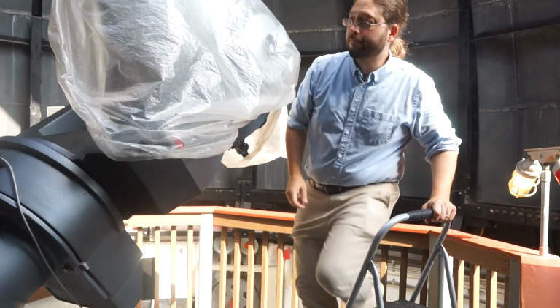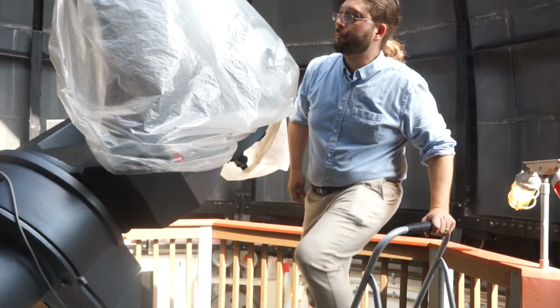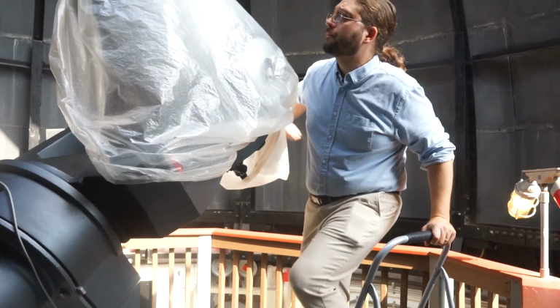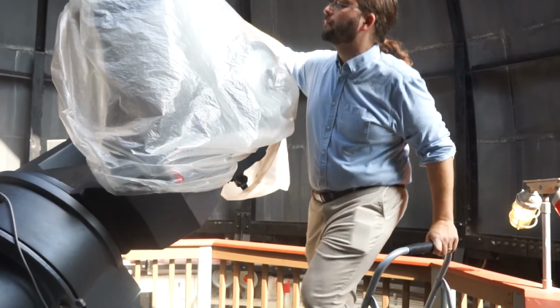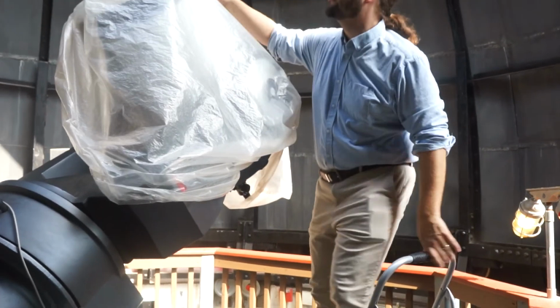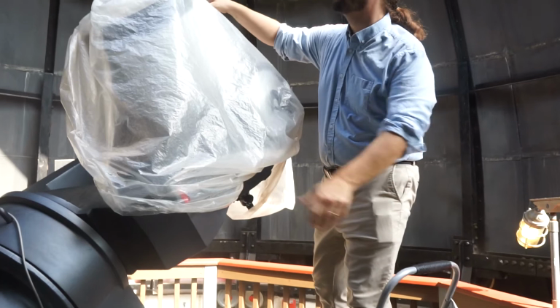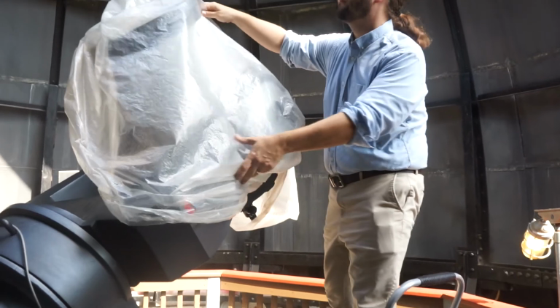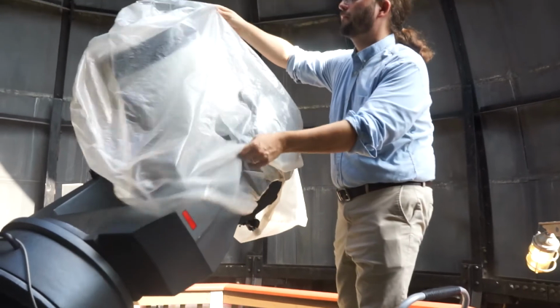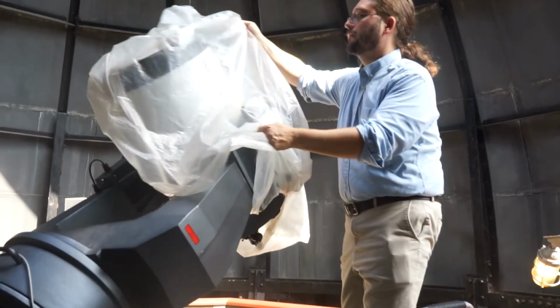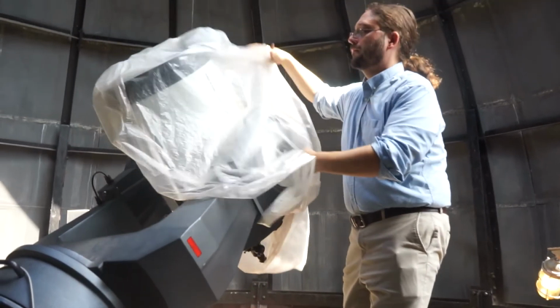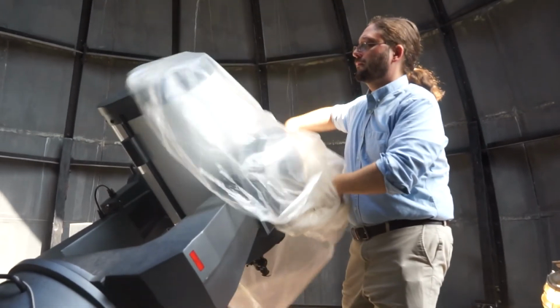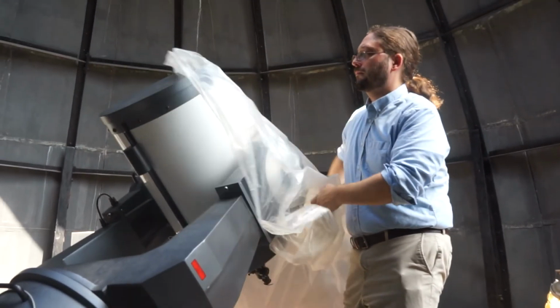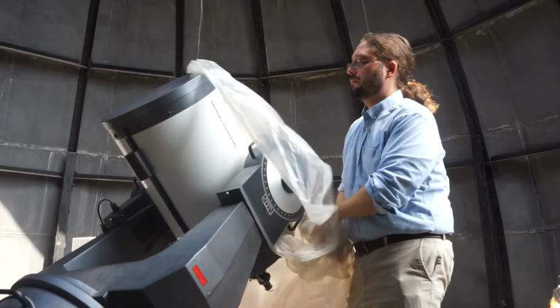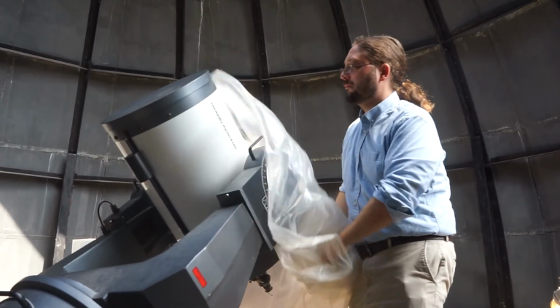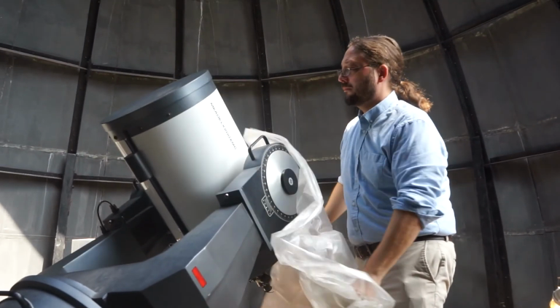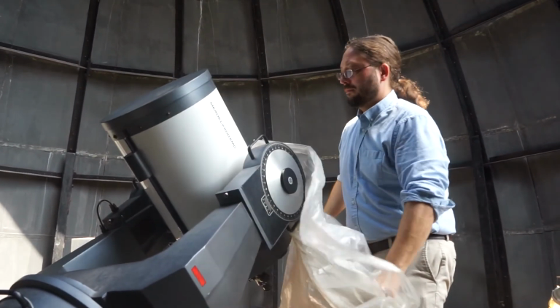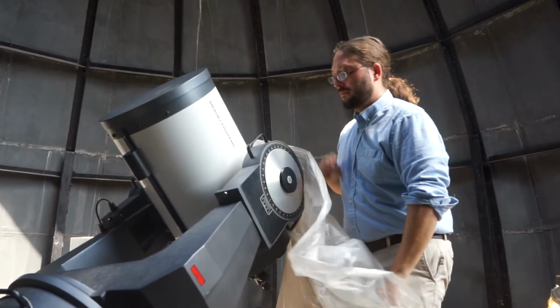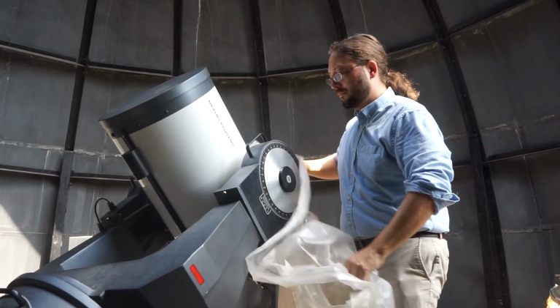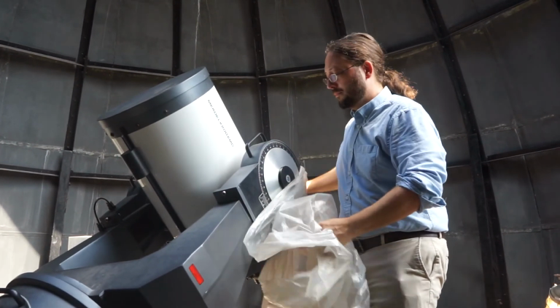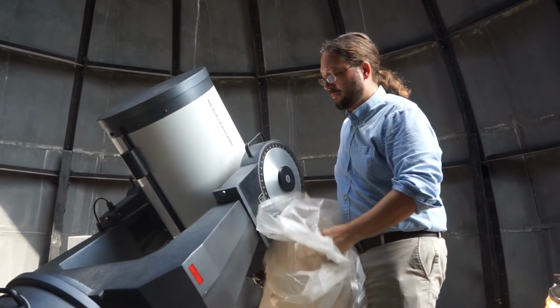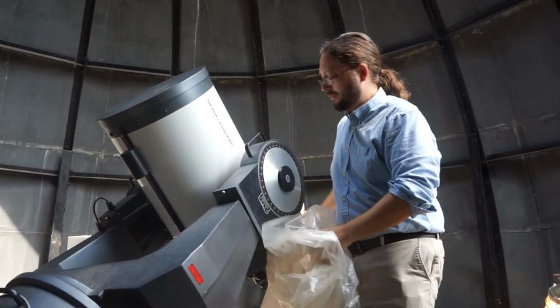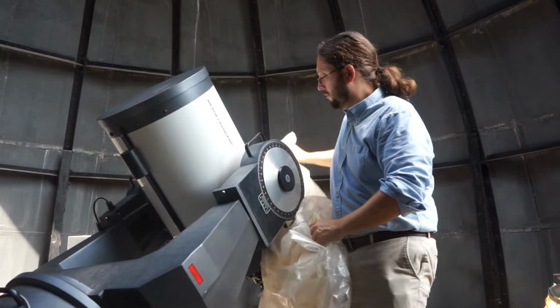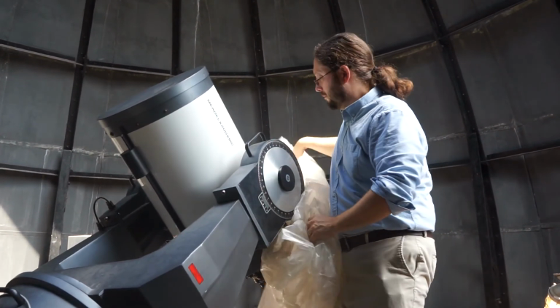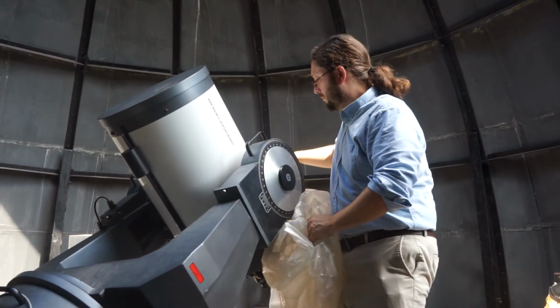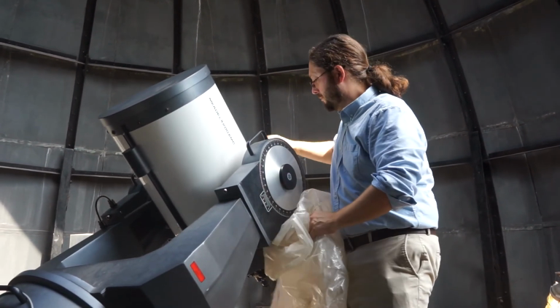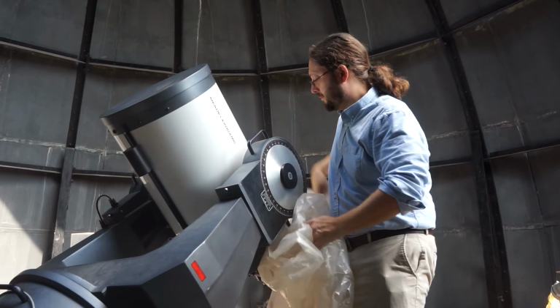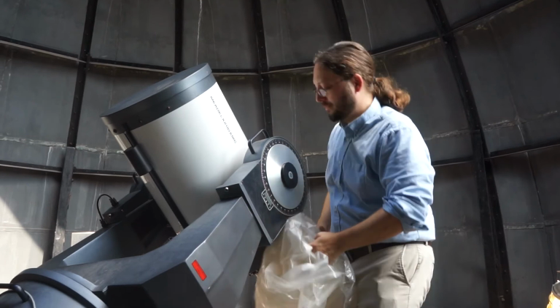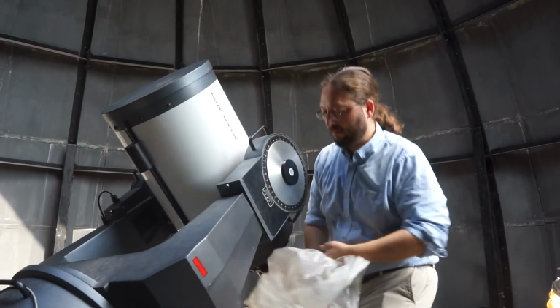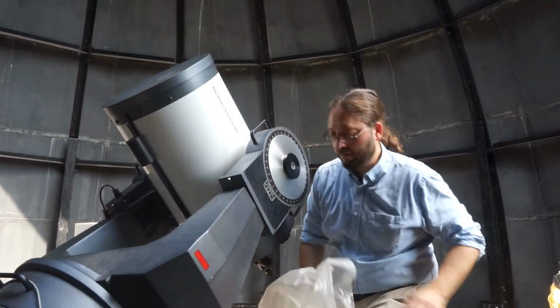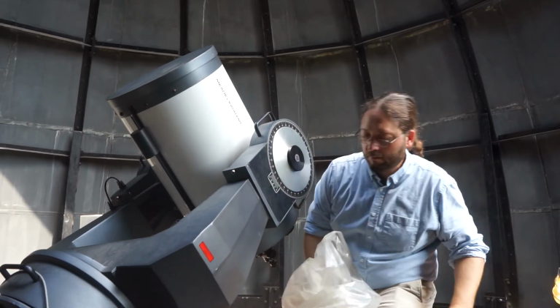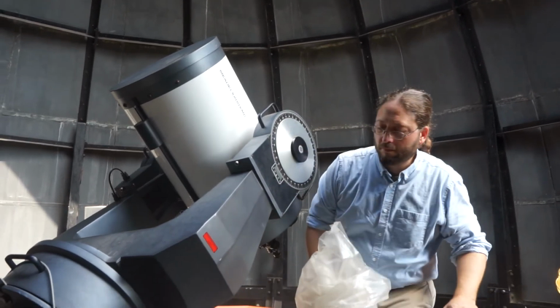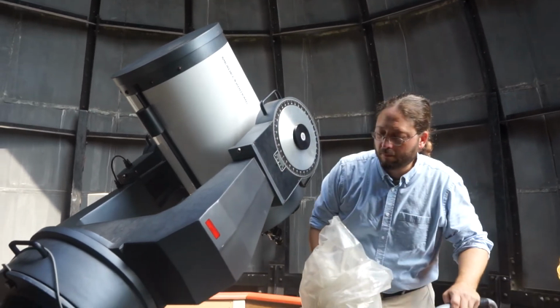Remove the plastic sheeting from the telescope. There's a step ladder to help you reach if you need it. You can store the sheeting on the roof of the warm room.